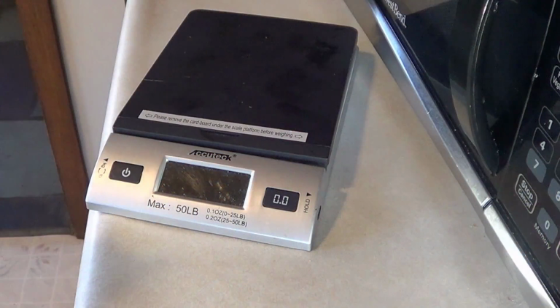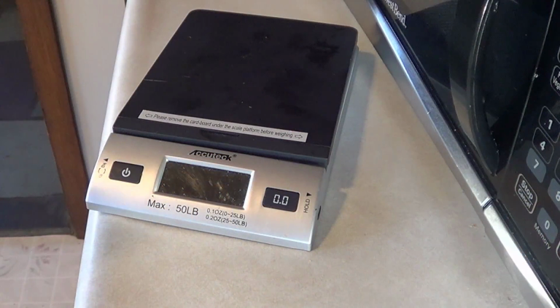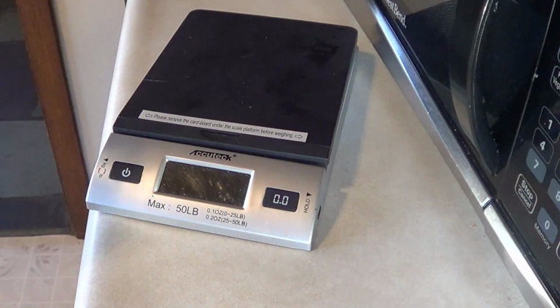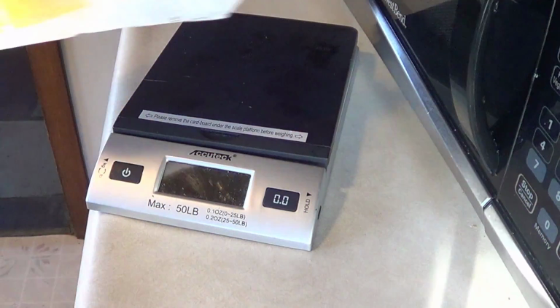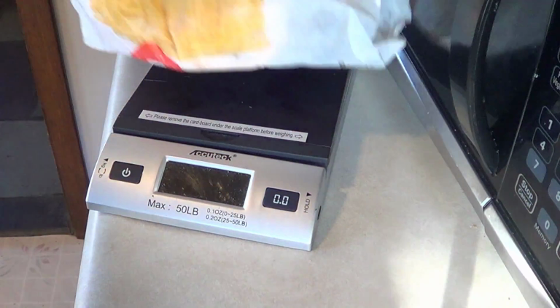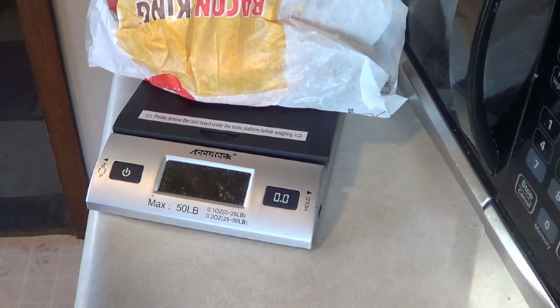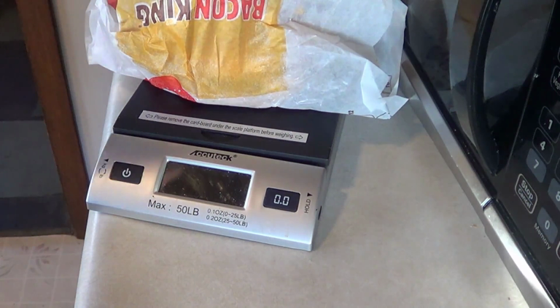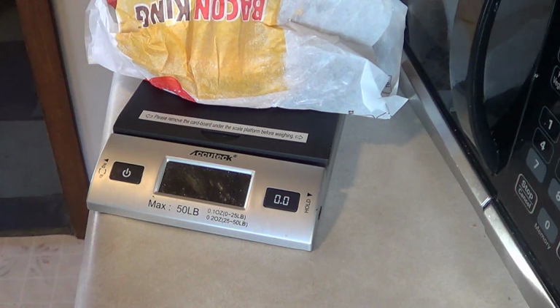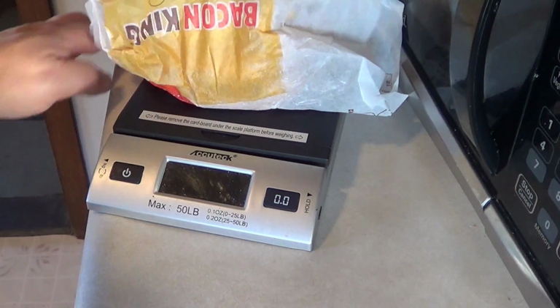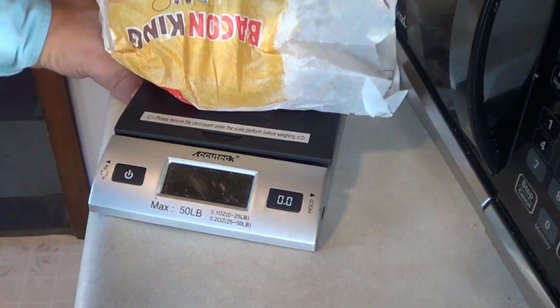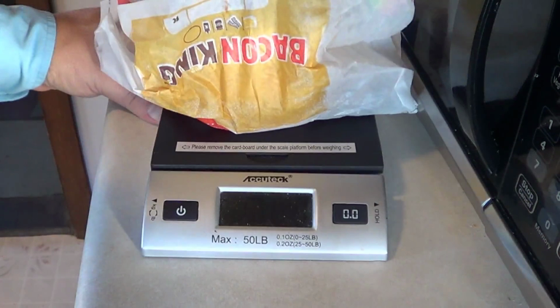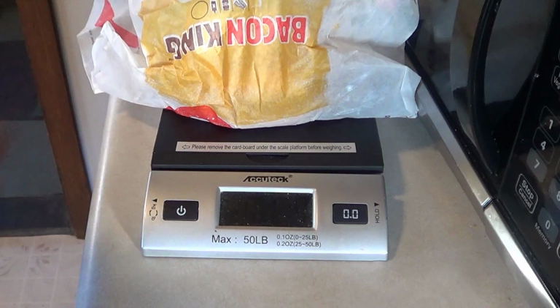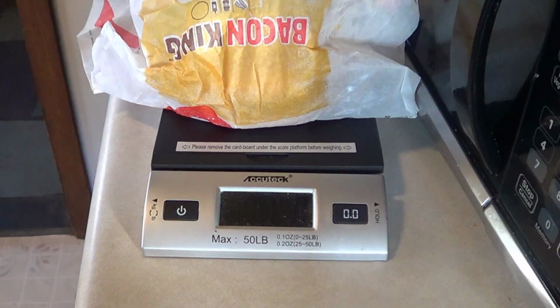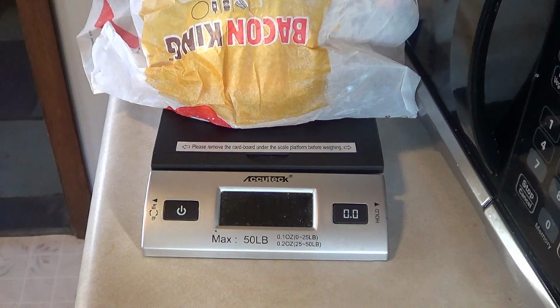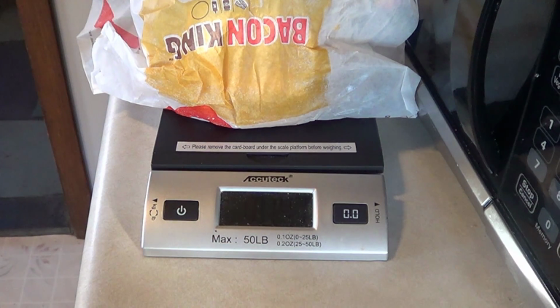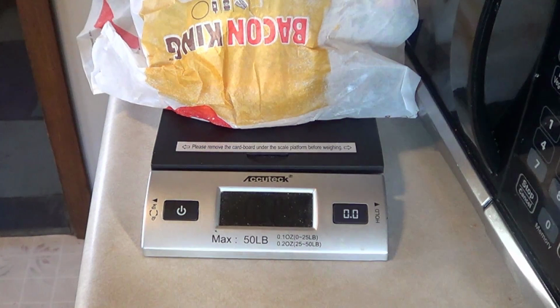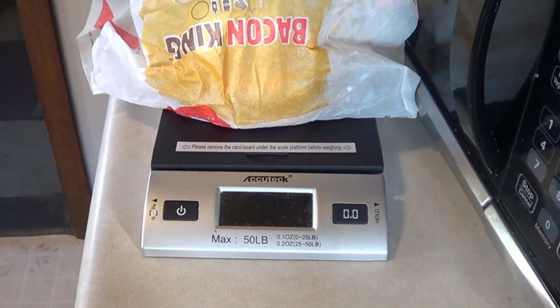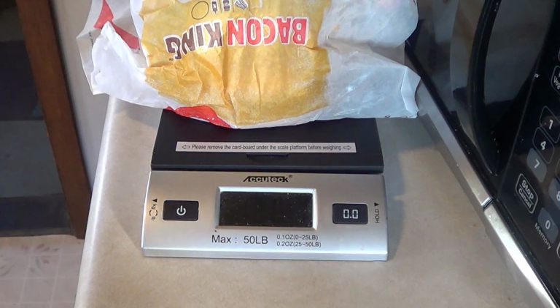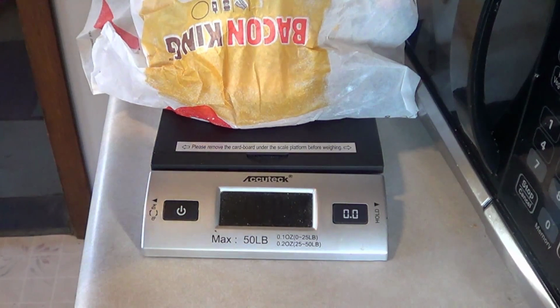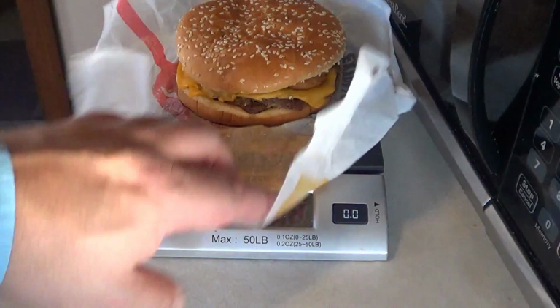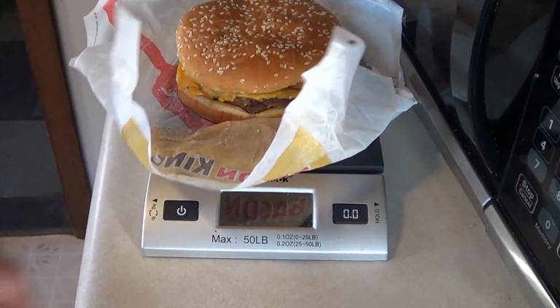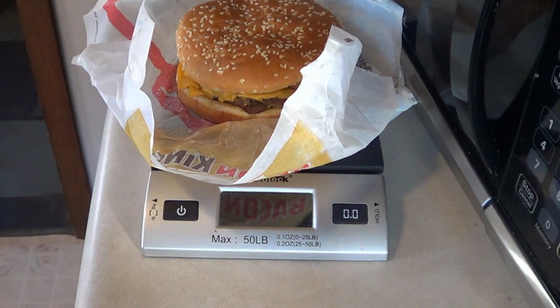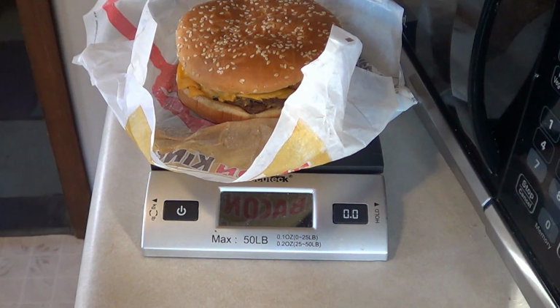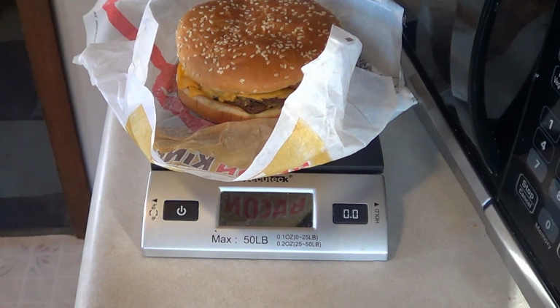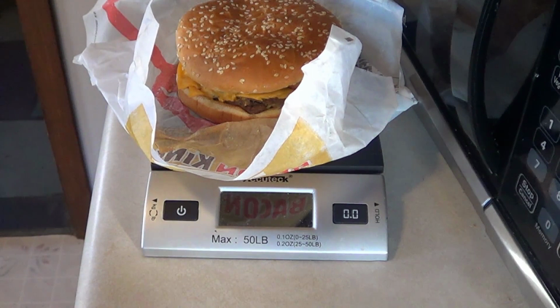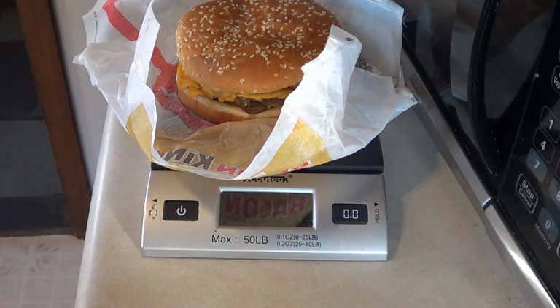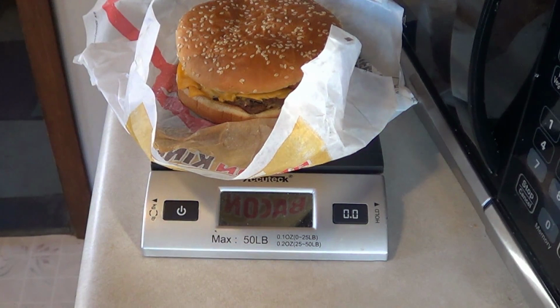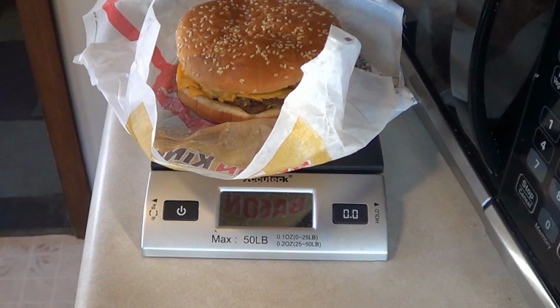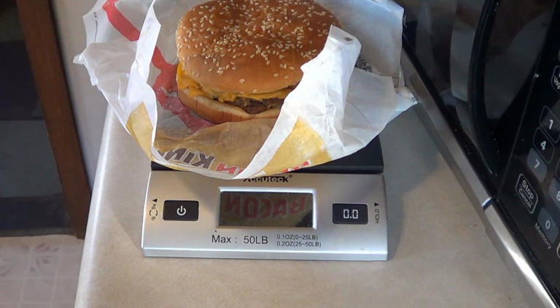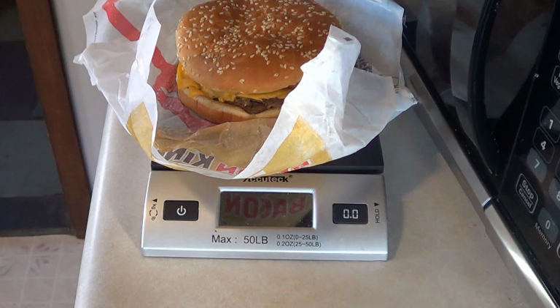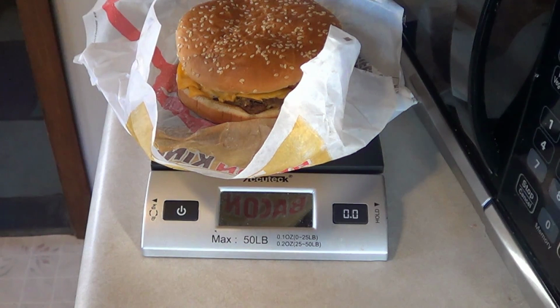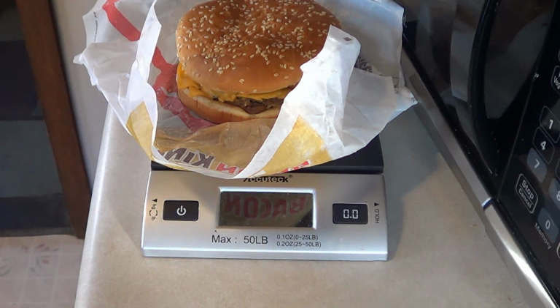And here we are with the Rodeo King. Let's get a weight on that baby. 14.1 ounces. So pretty much similar to the Farmhouse King. Maybe that egg makes up the difference.